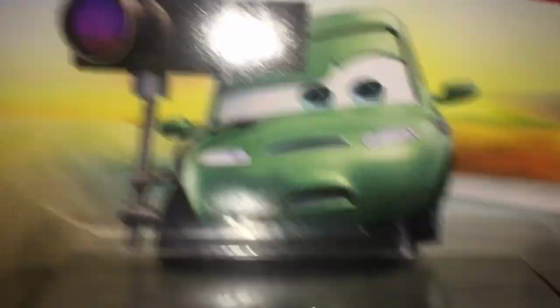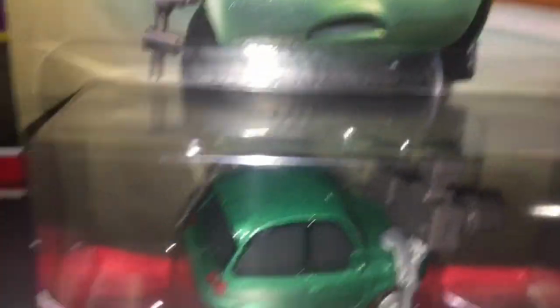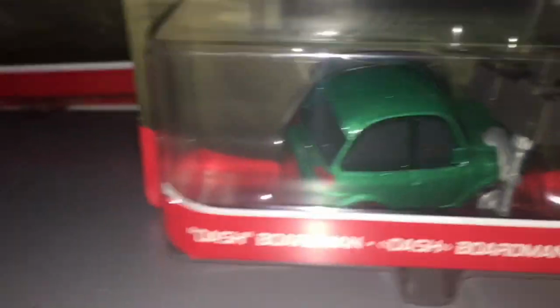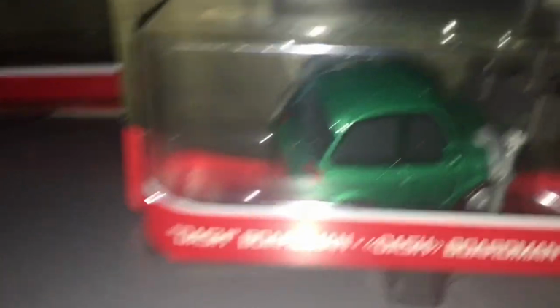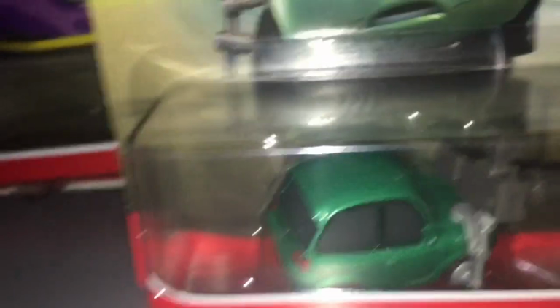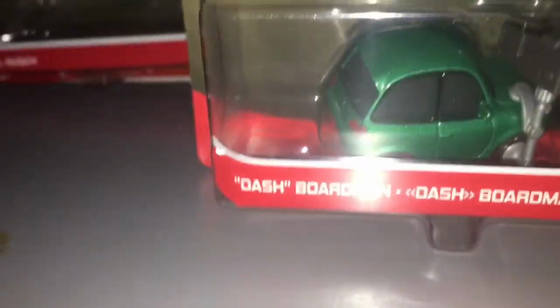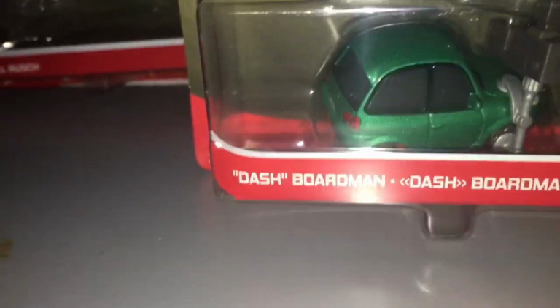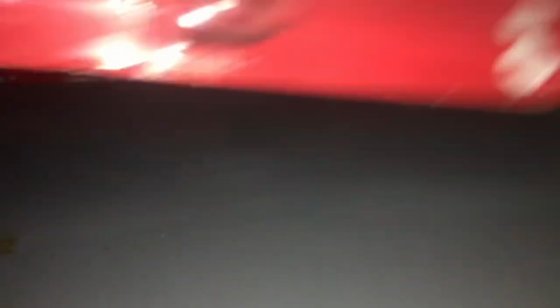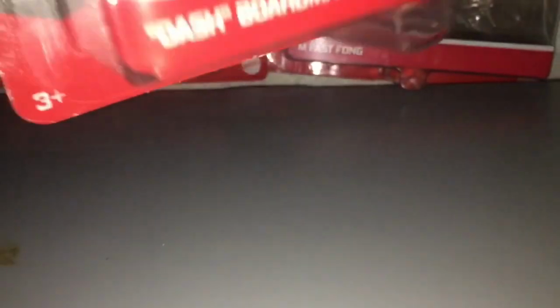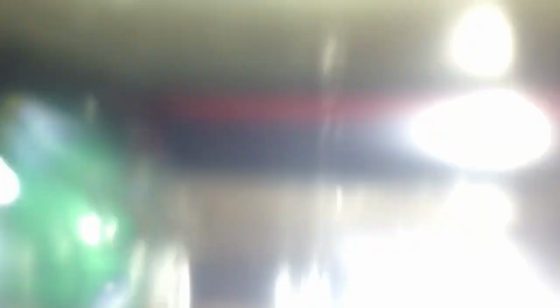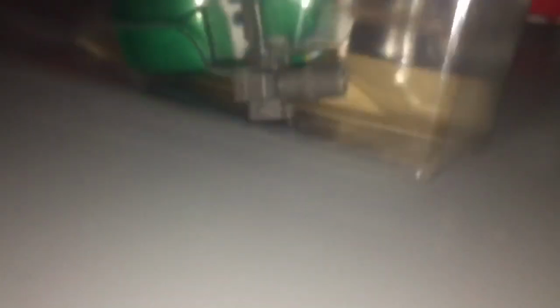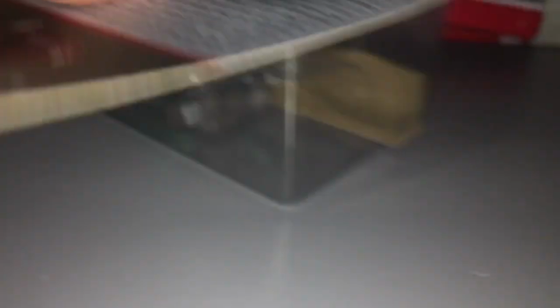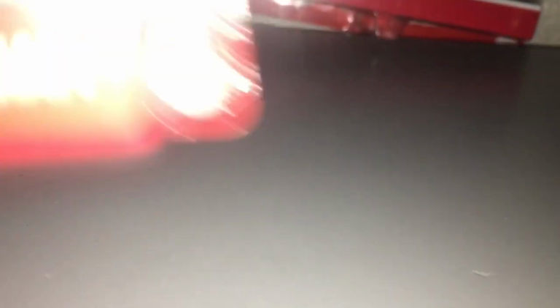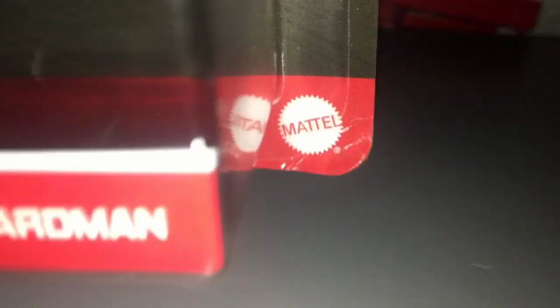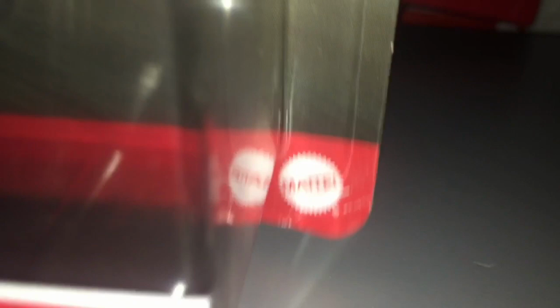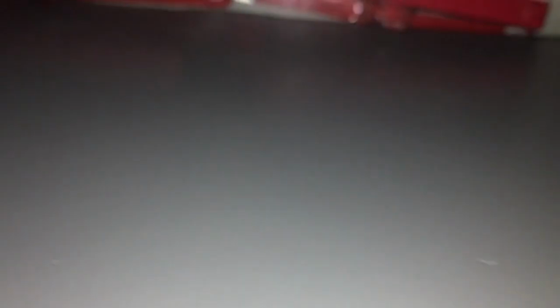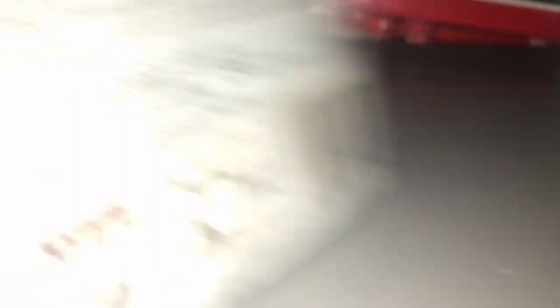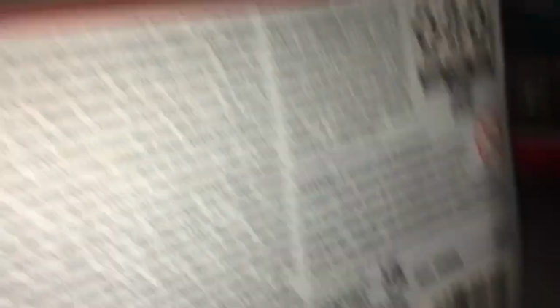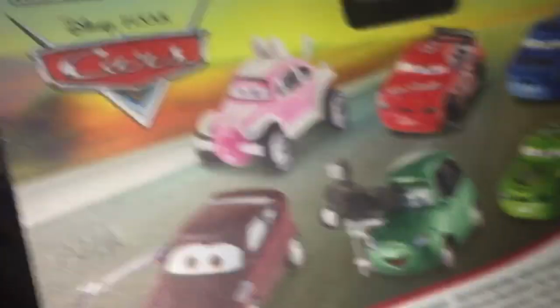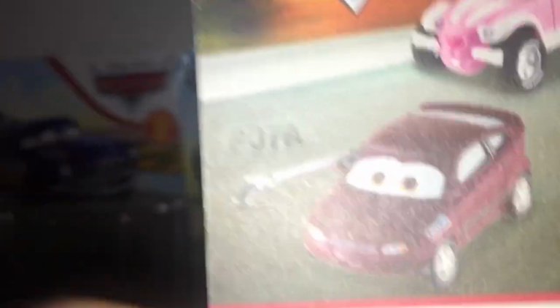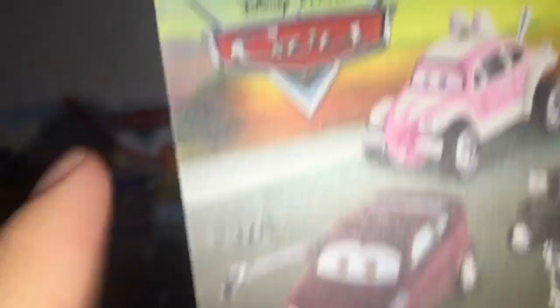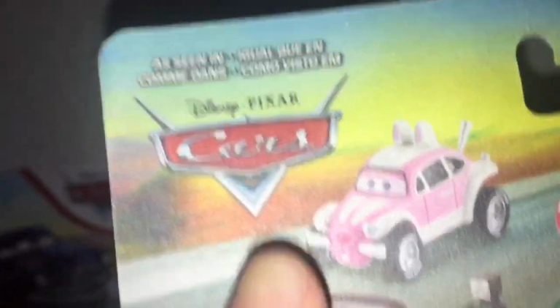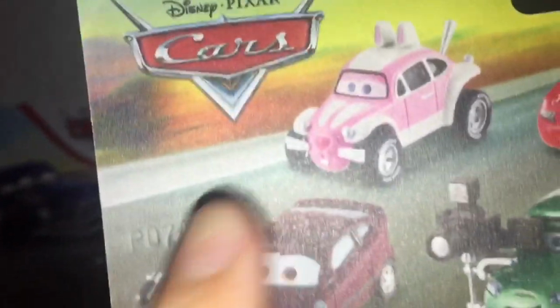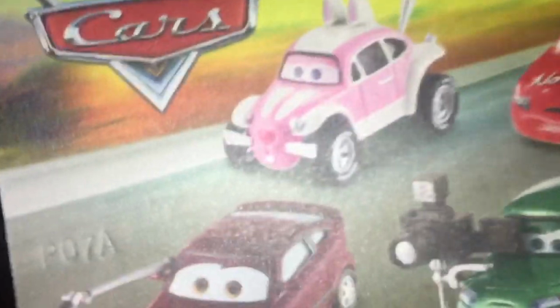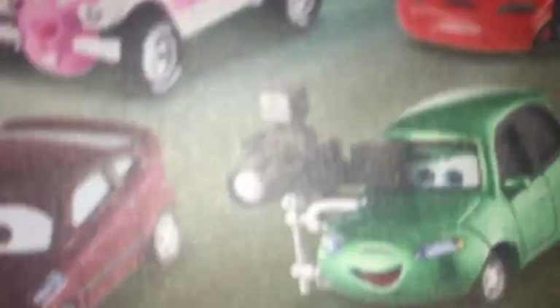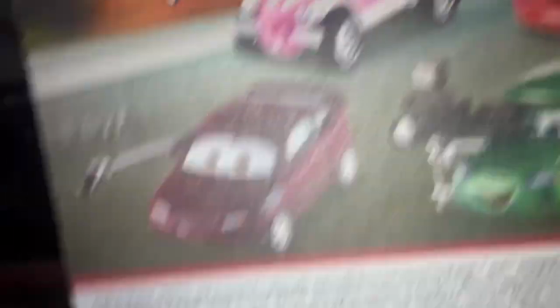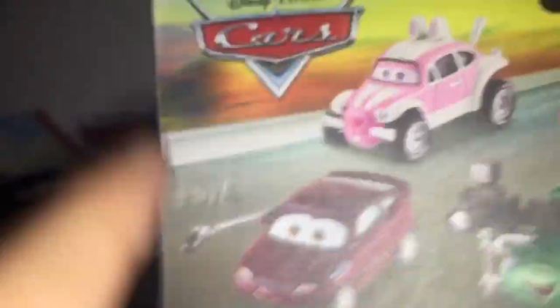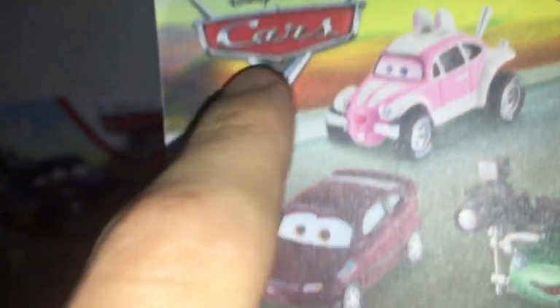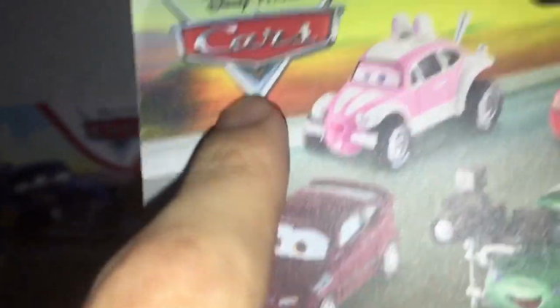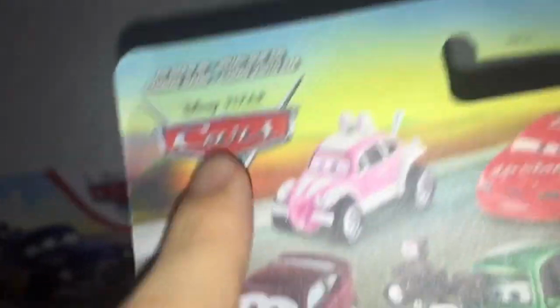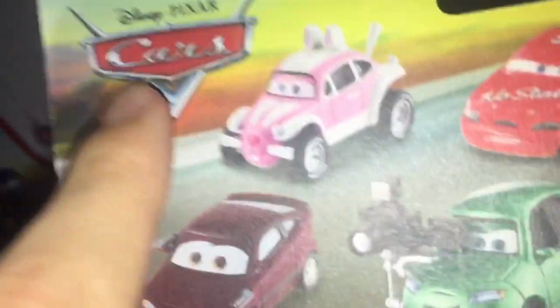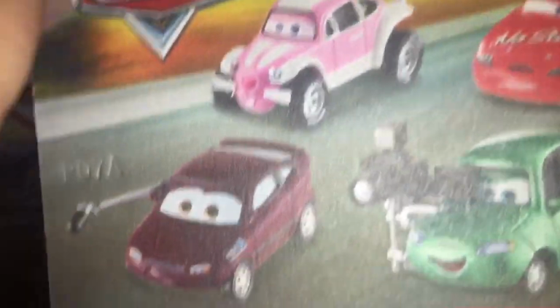It's diecast — Dash Boardman, my name tag. Got the Mattel logo. I got the scenic Cars 3... I mean, dang it, as seen in Cars 1.